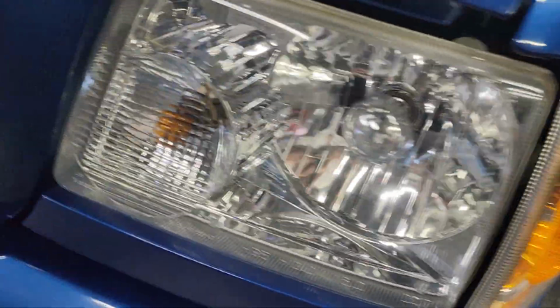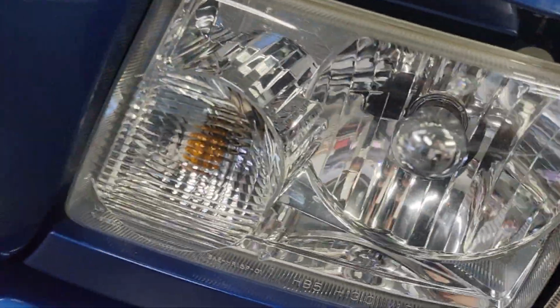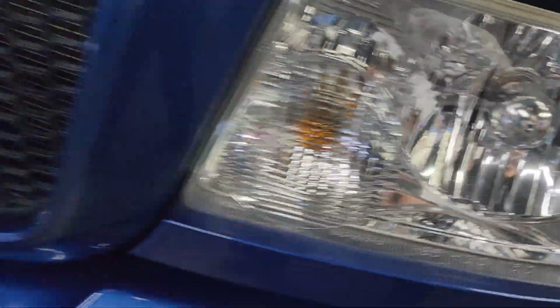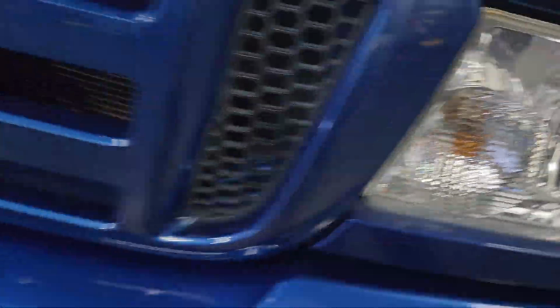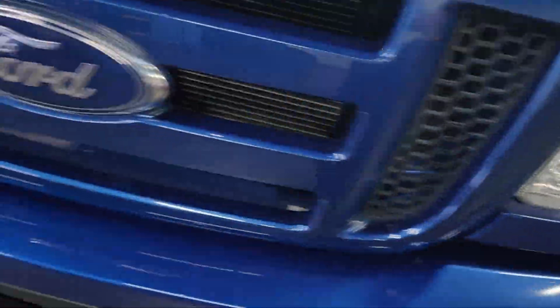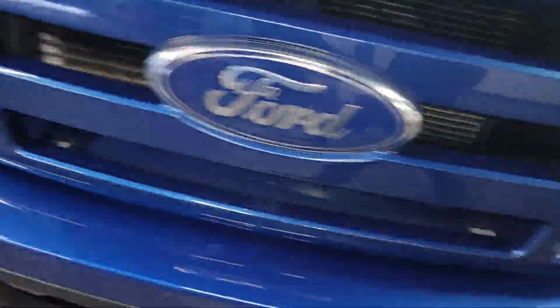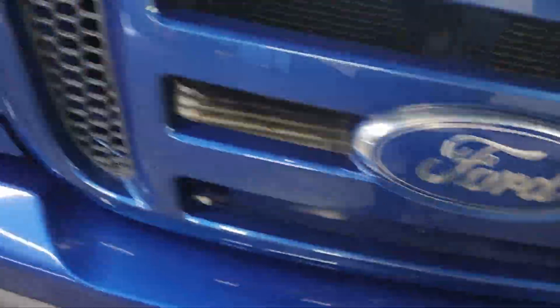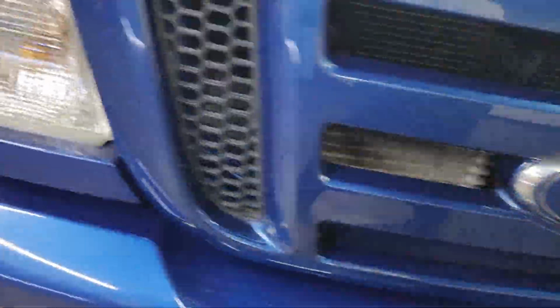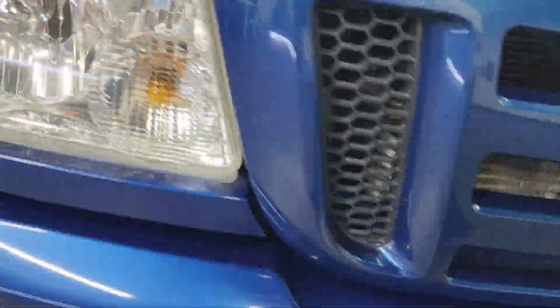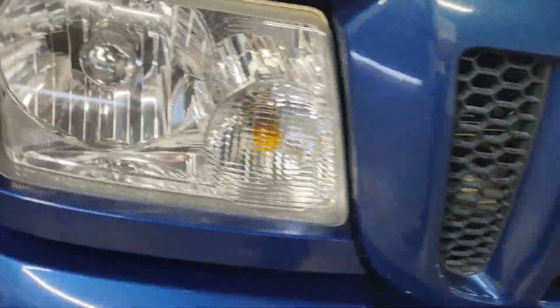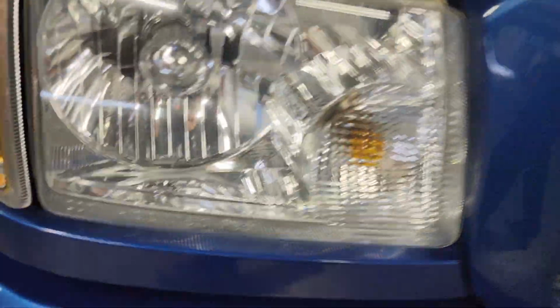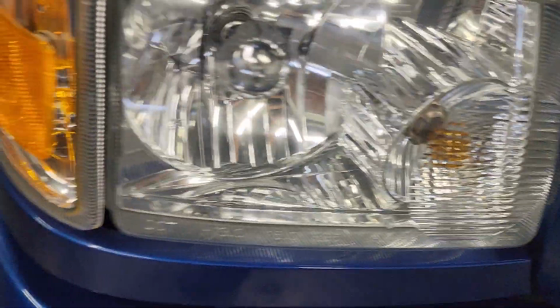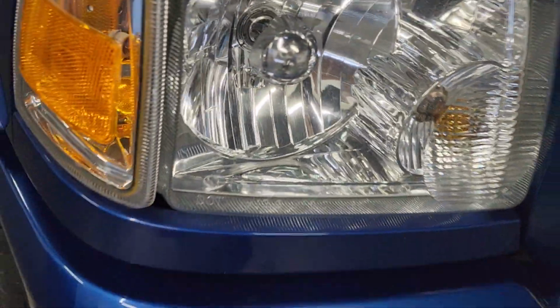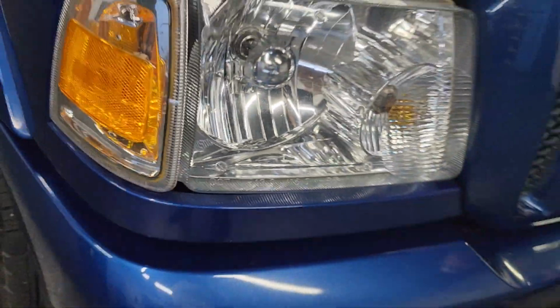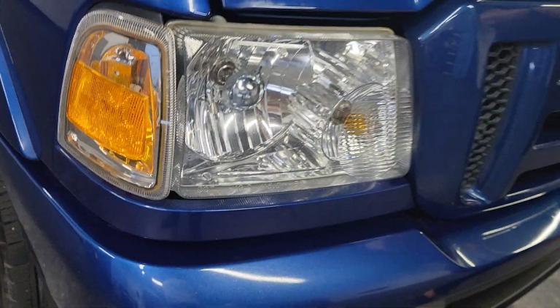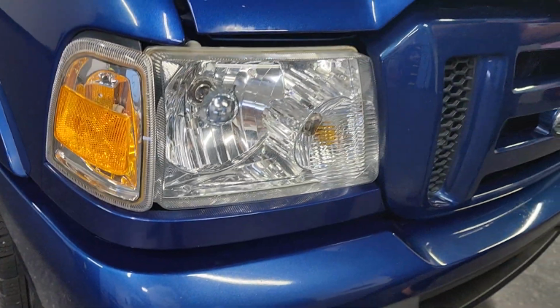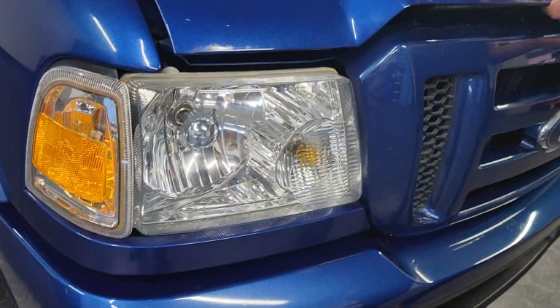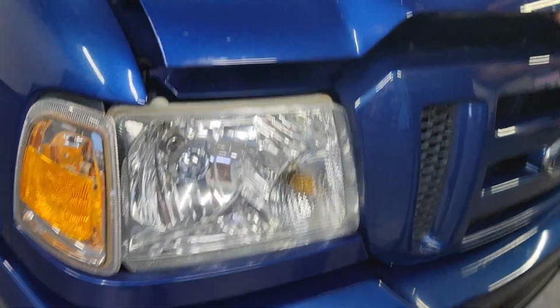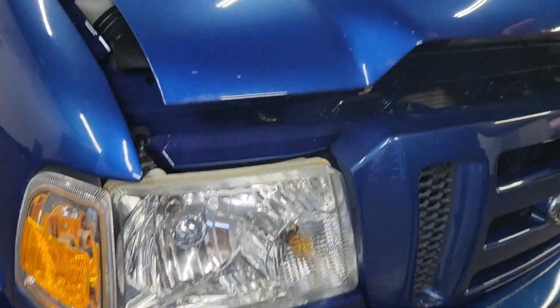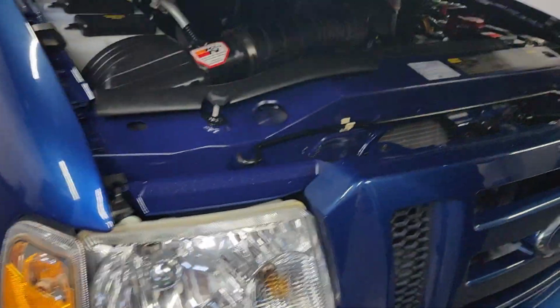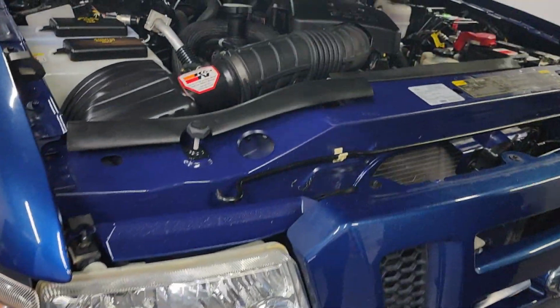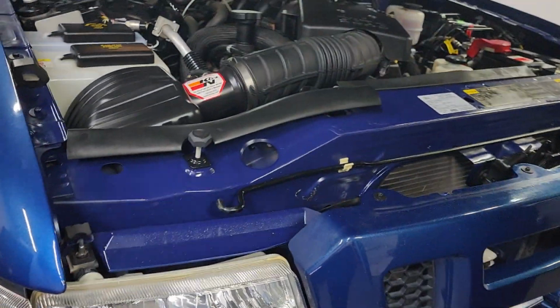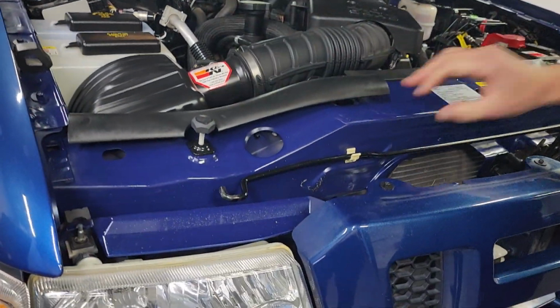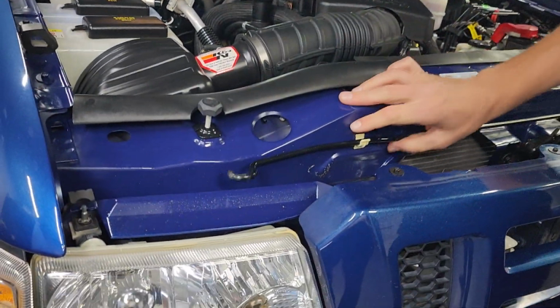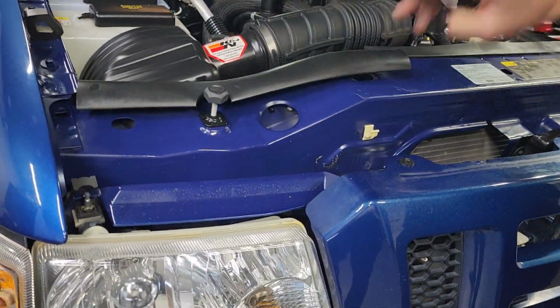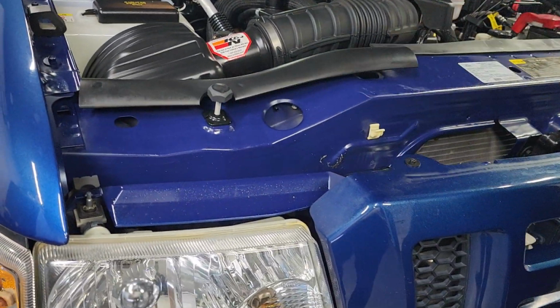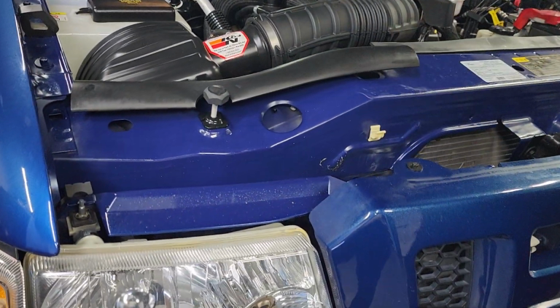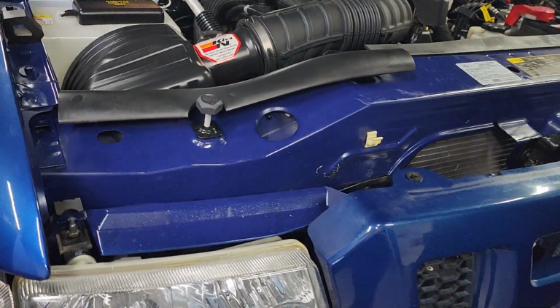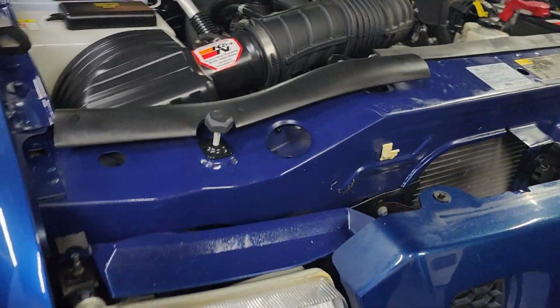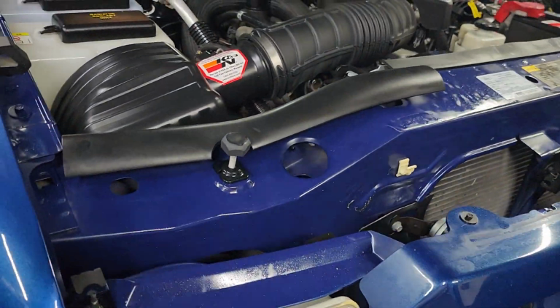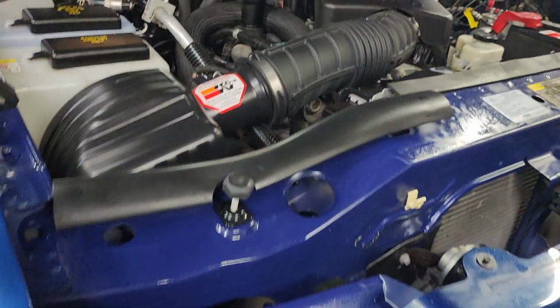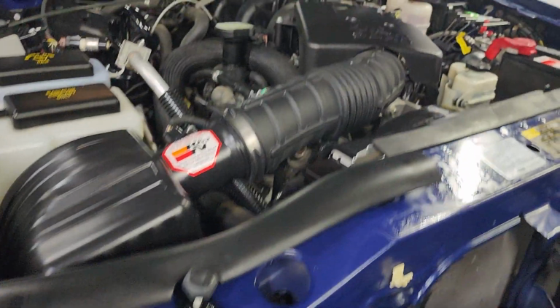Headlights in excellent shape. Let me start it up for you real quick — 4-liter engine.